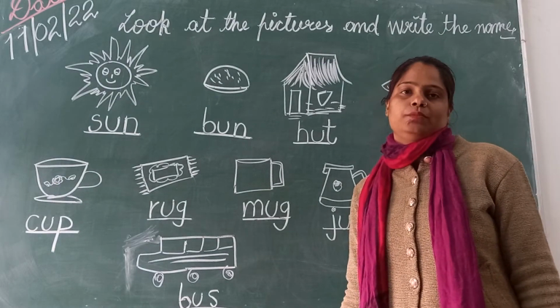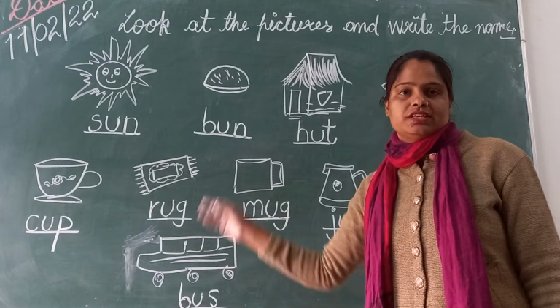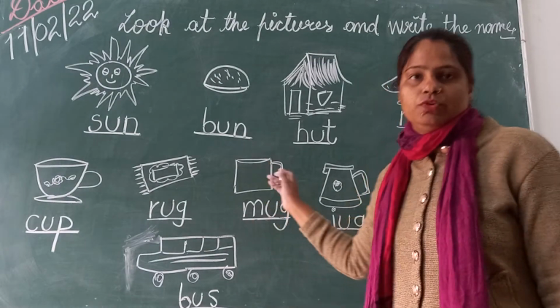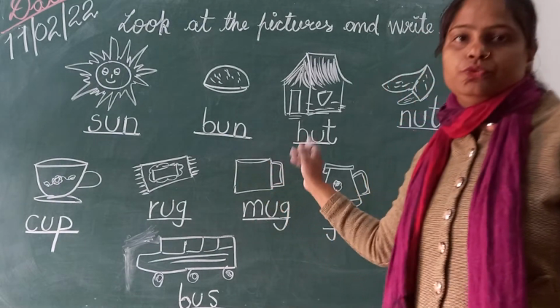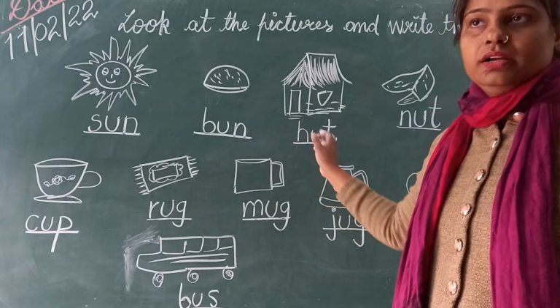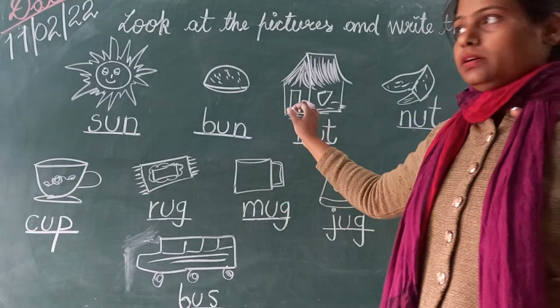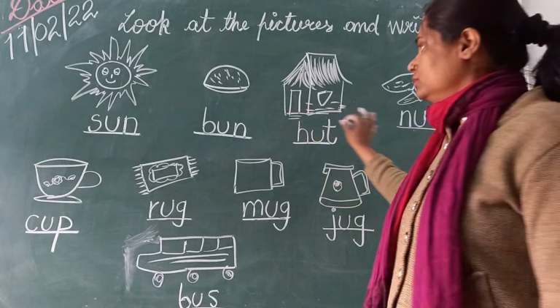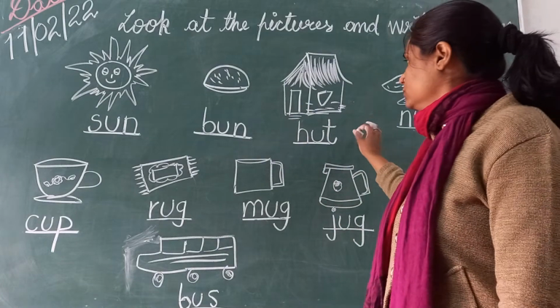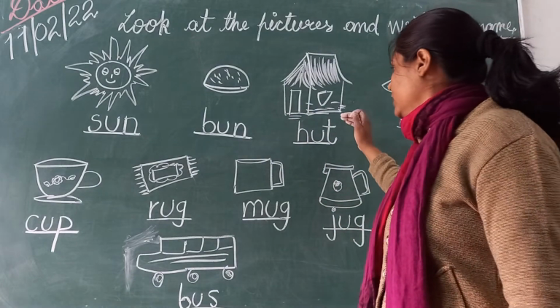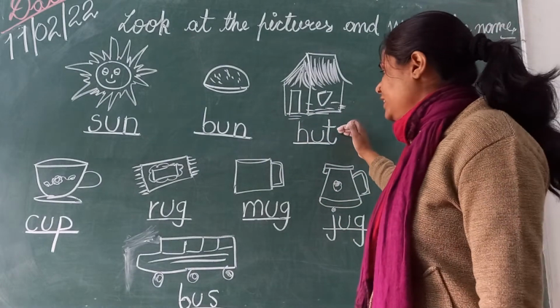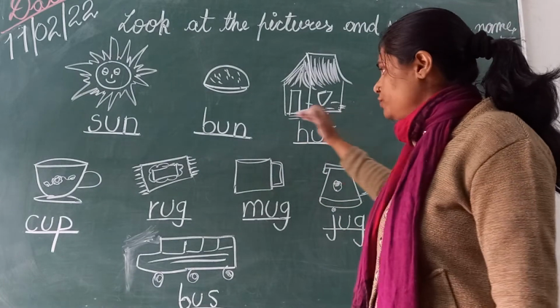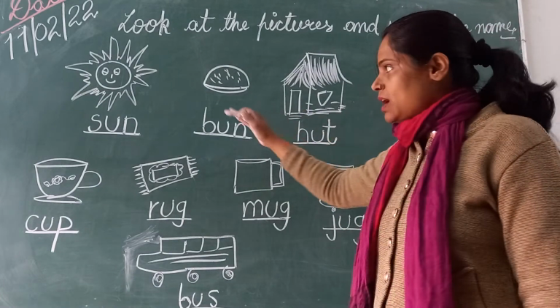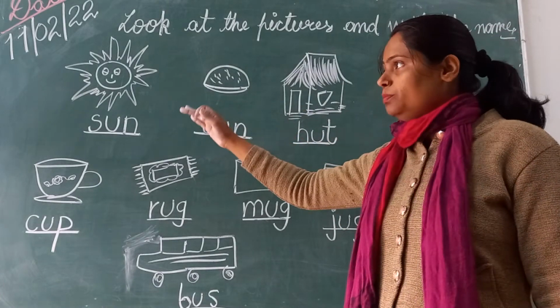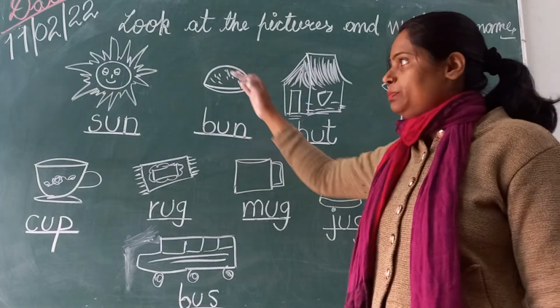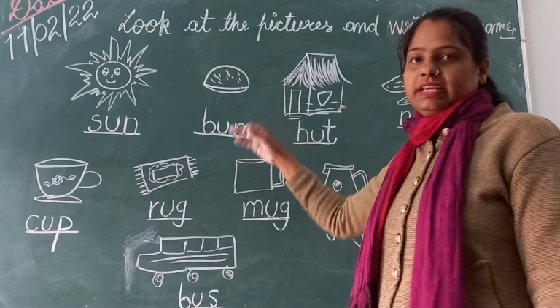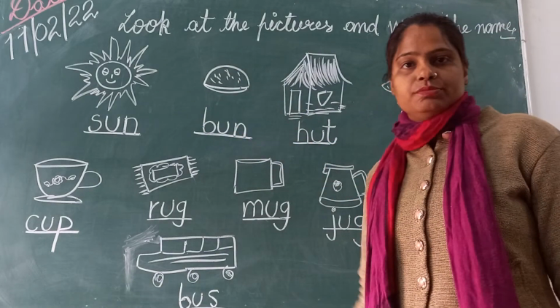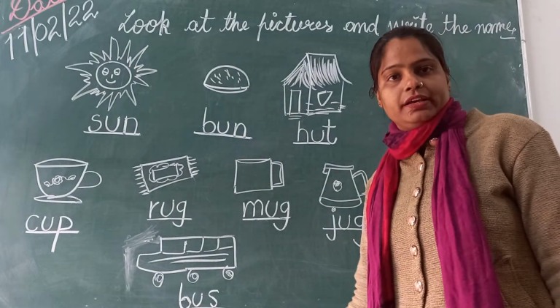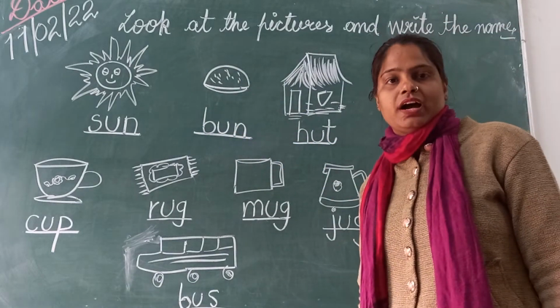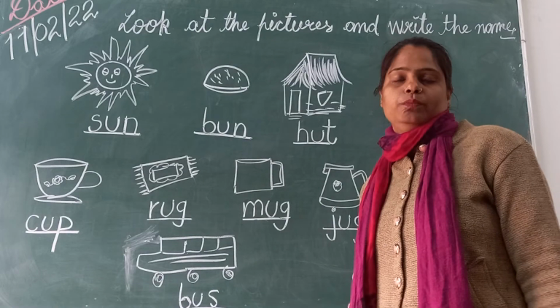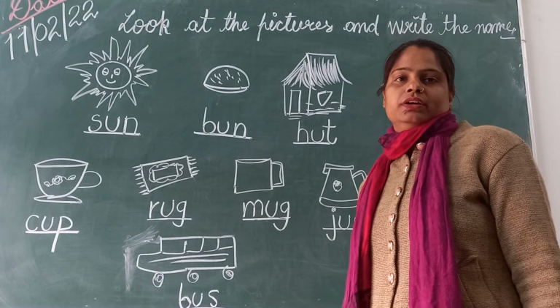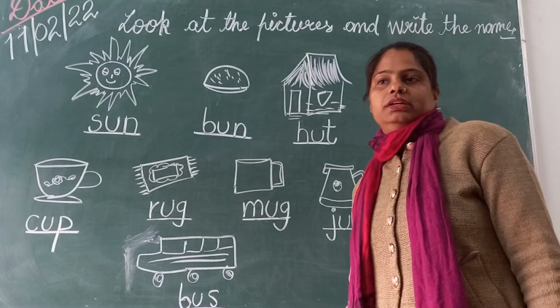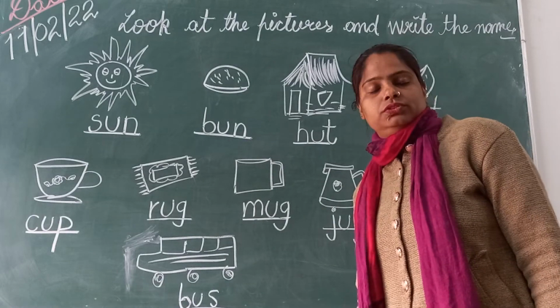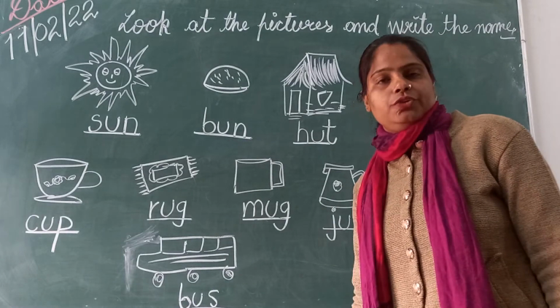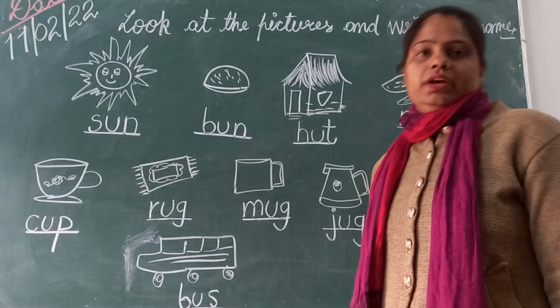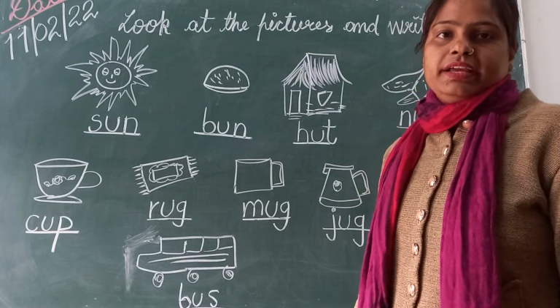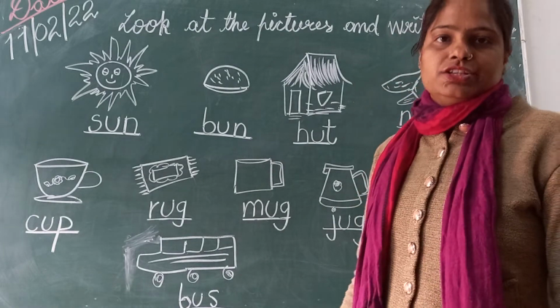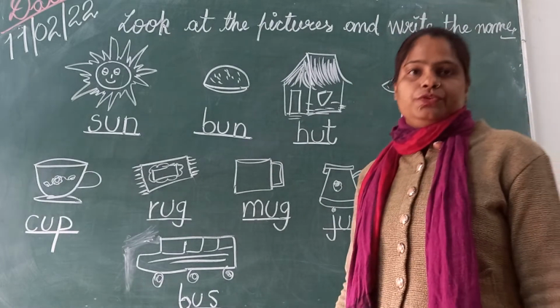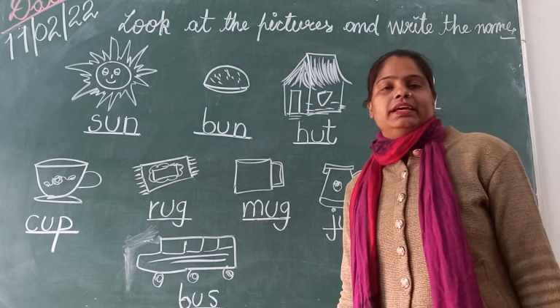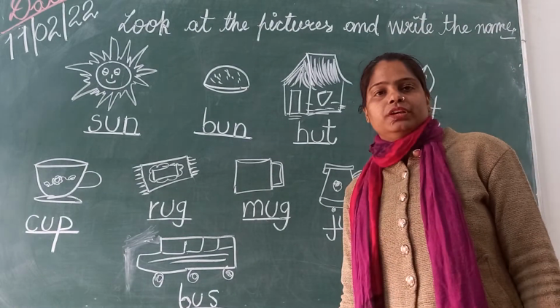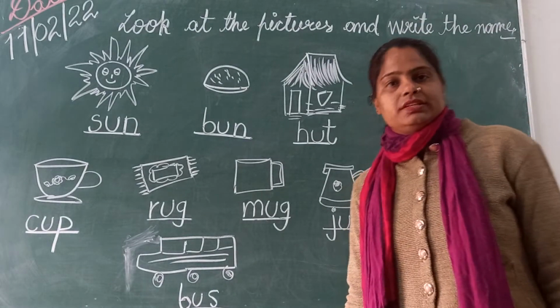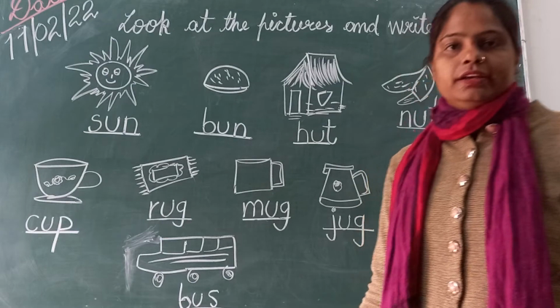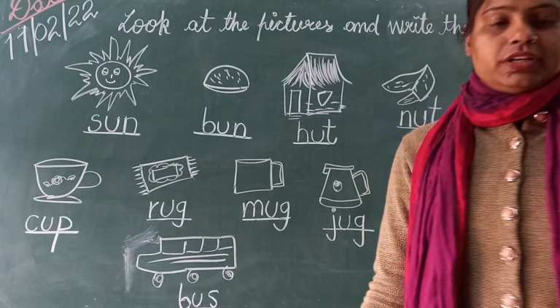I hope students that you have learned the Sound of Vowel U. See you in my next video. Till then, keep studying and good luck!